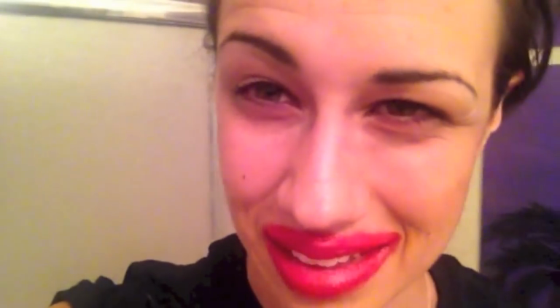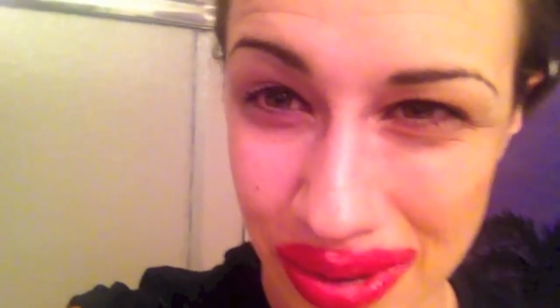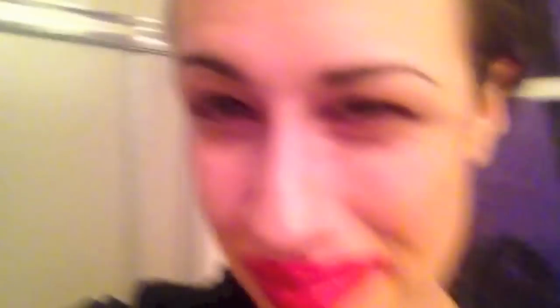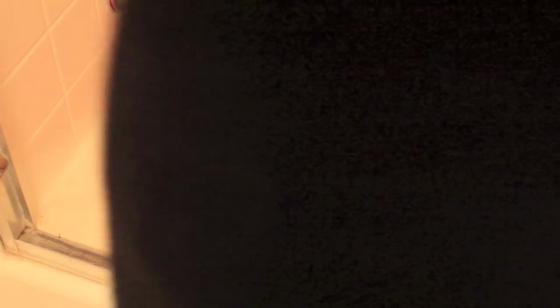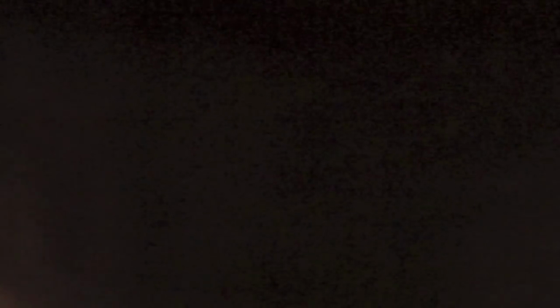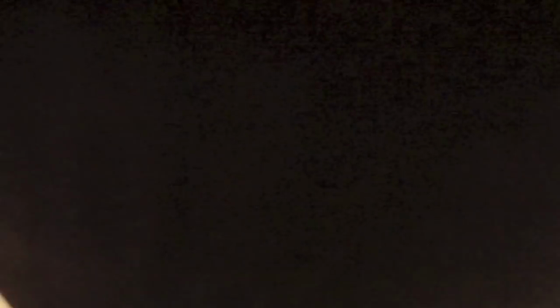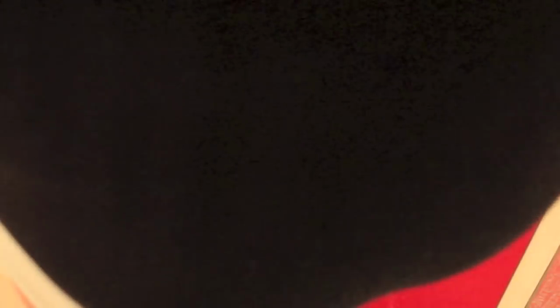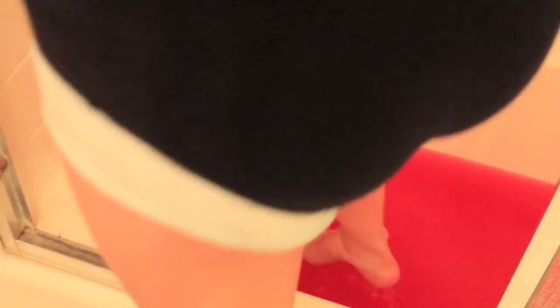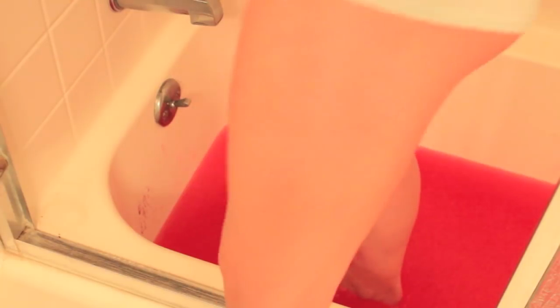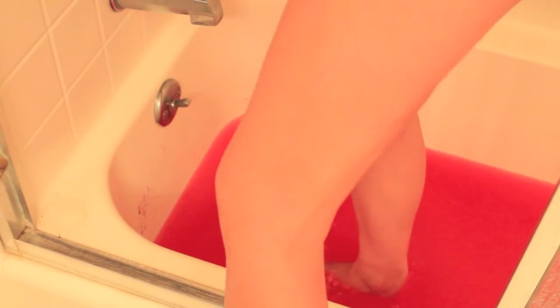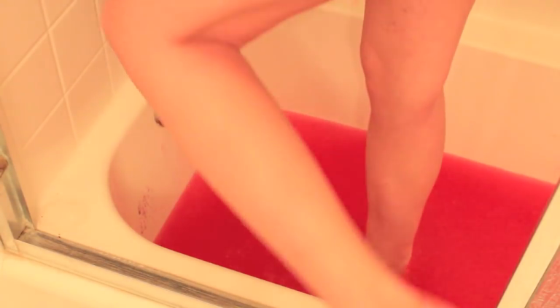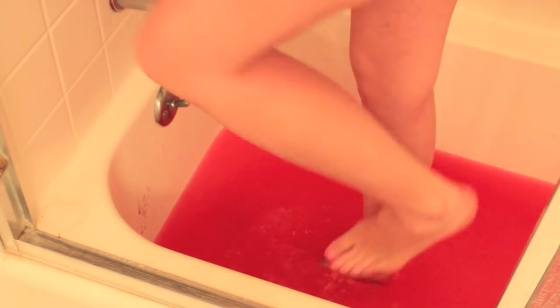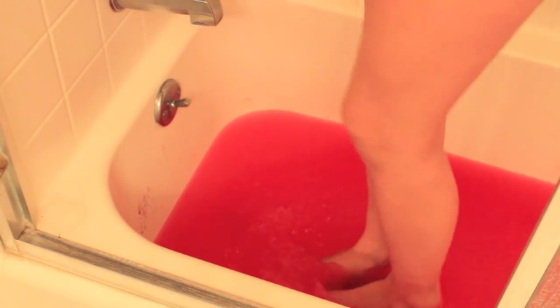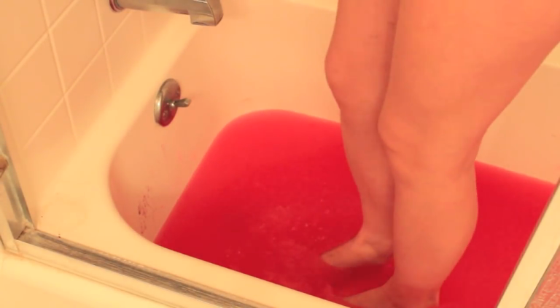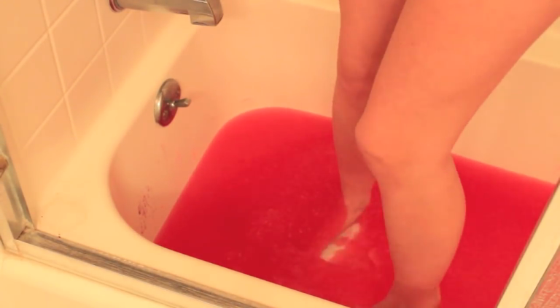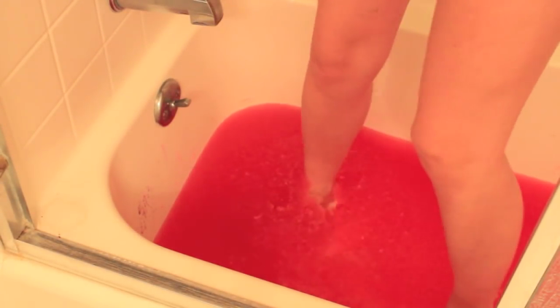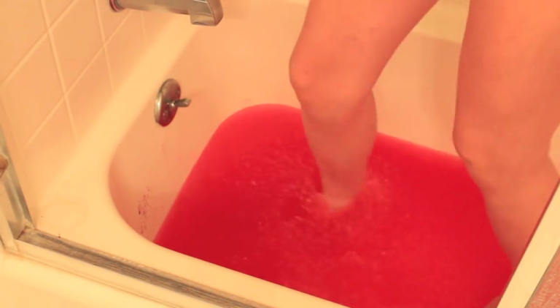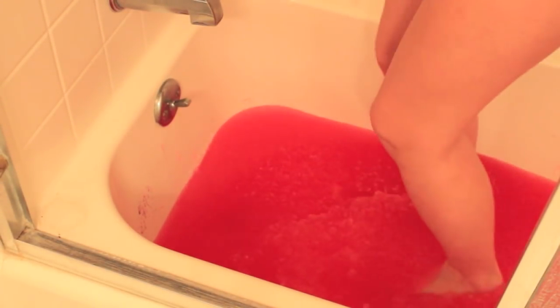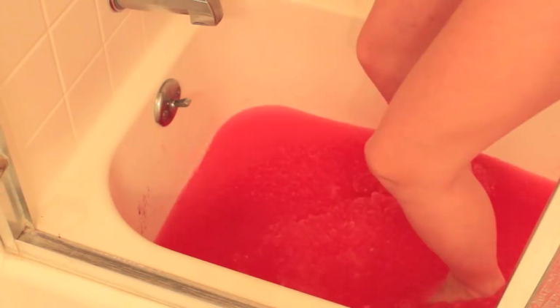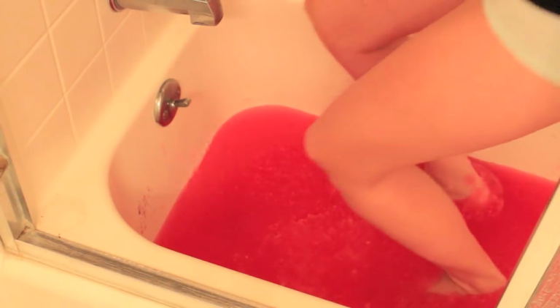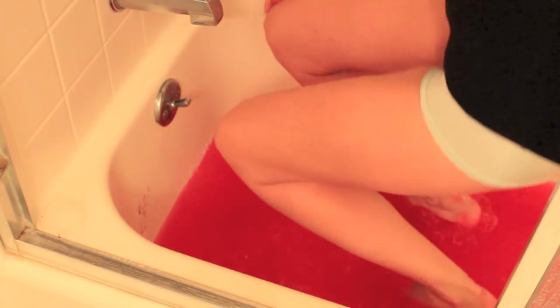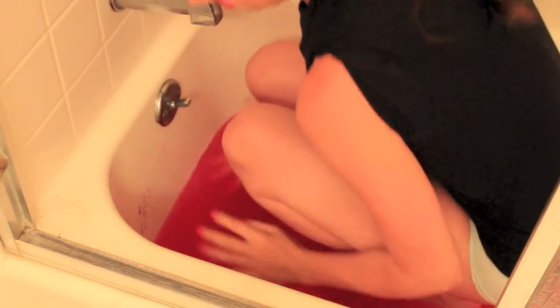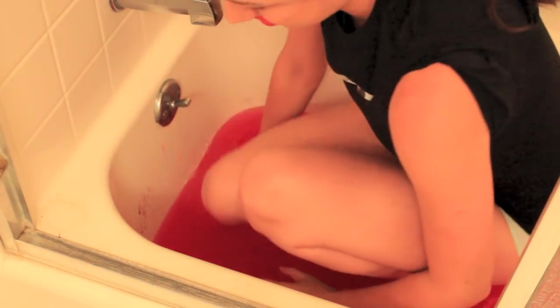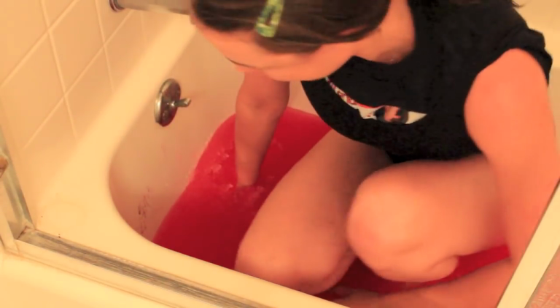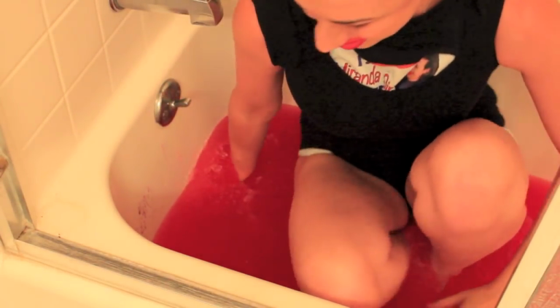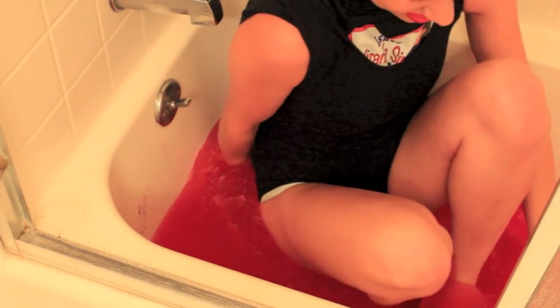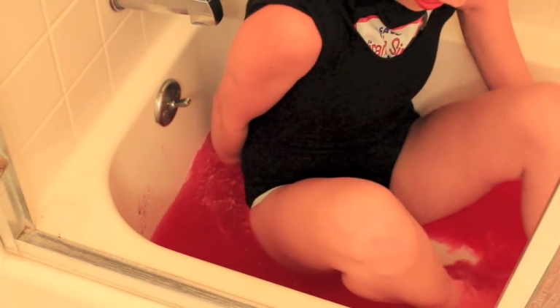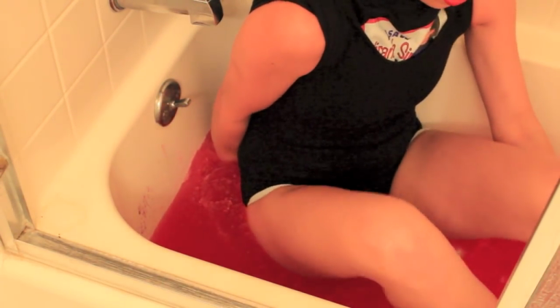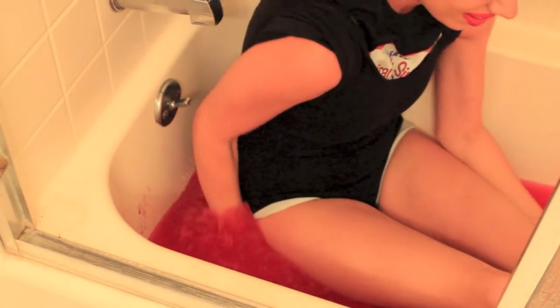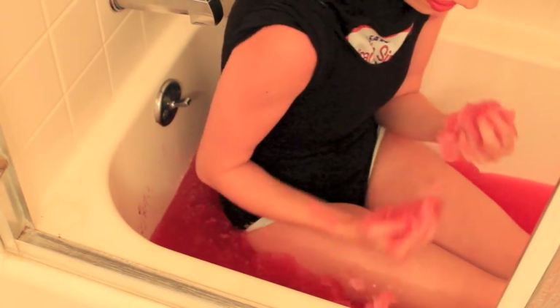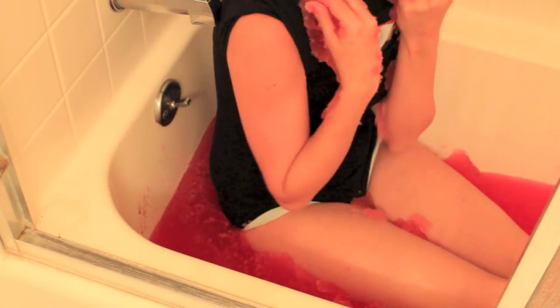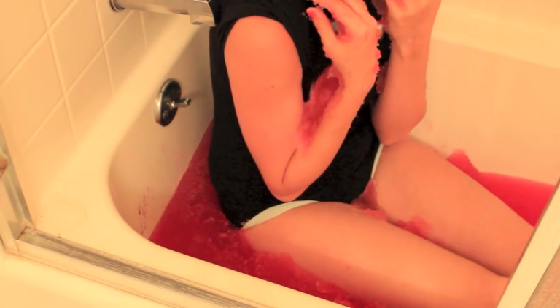Okay, let's do it. Okay, so here we go into the slurpee bath. Oh, it's really squishy. It feels really good. Oh, I love it. It feels like mashed potatoes.